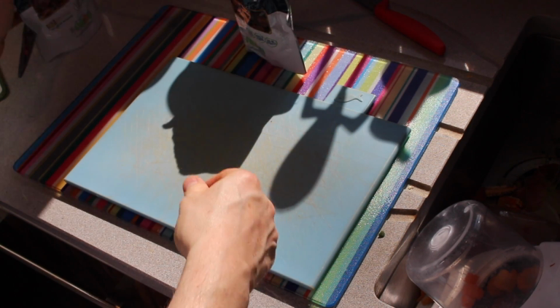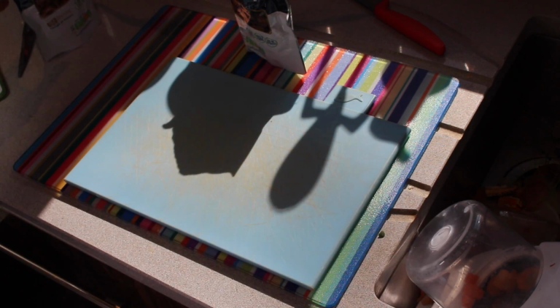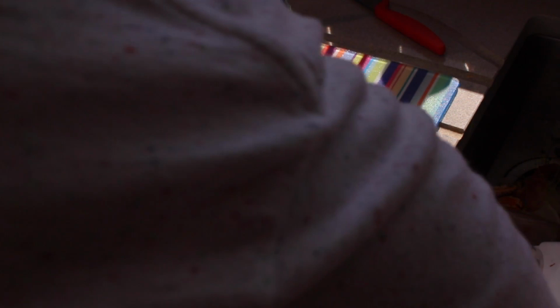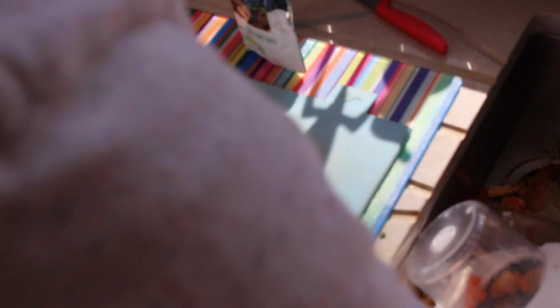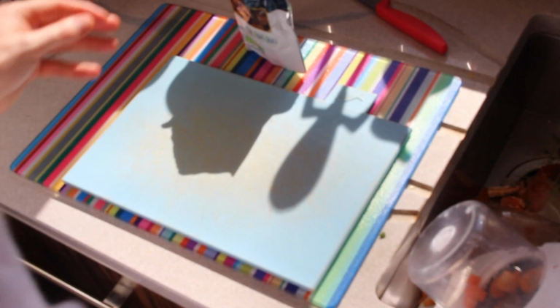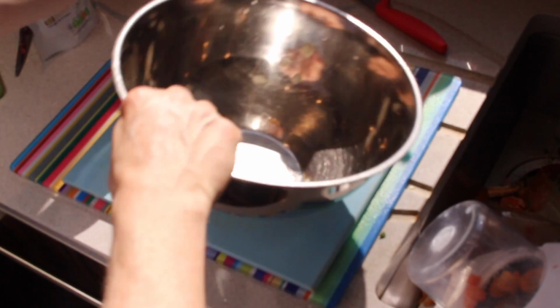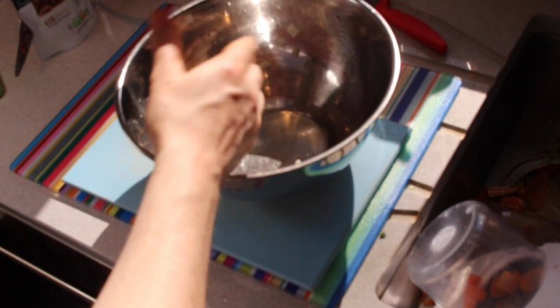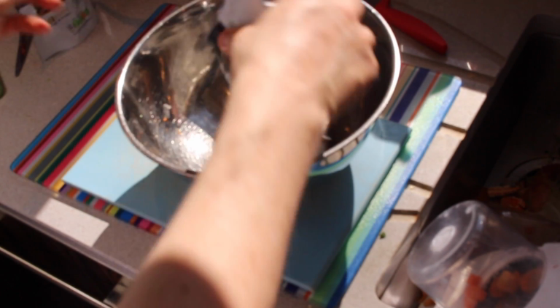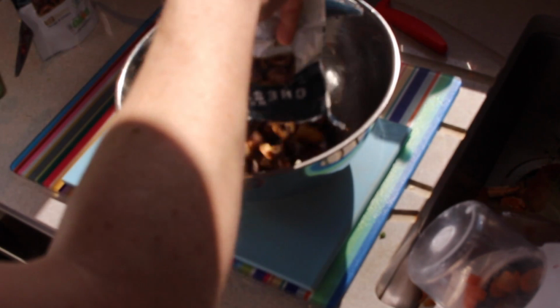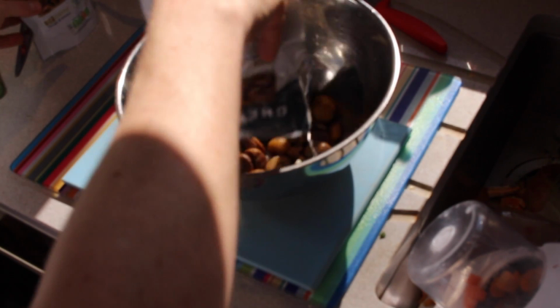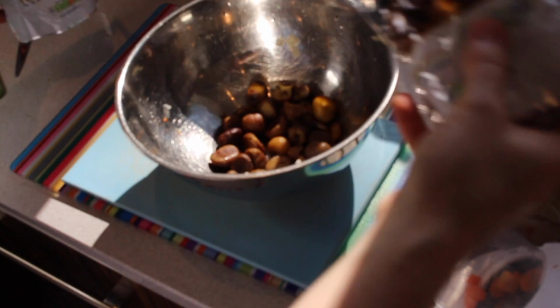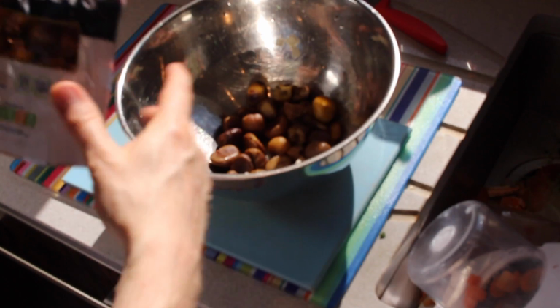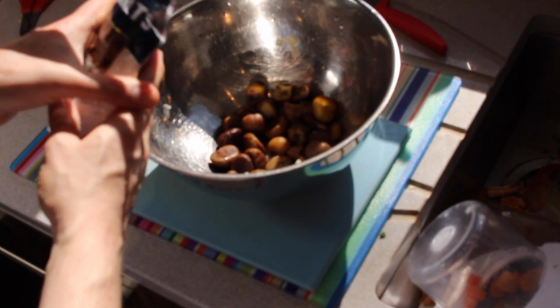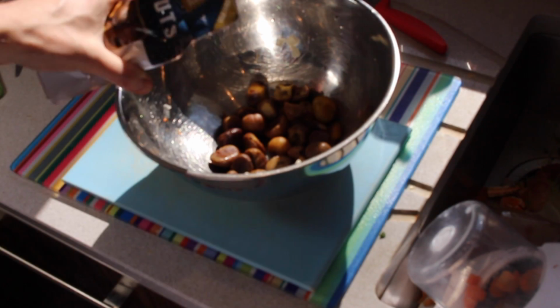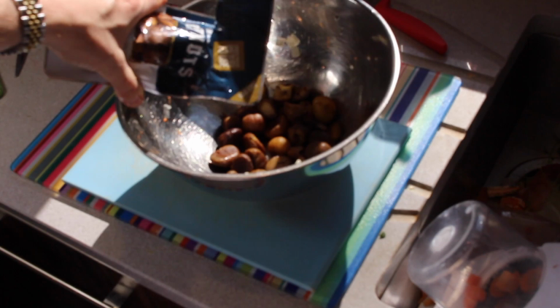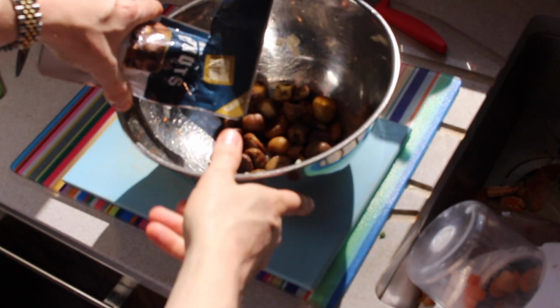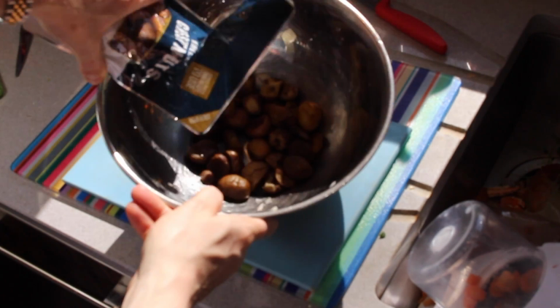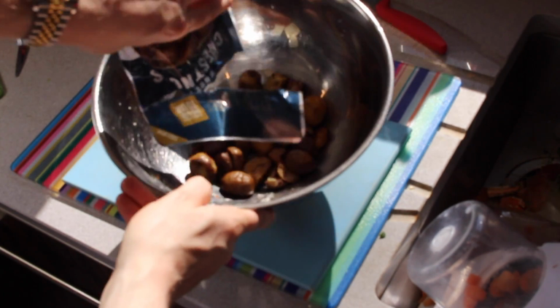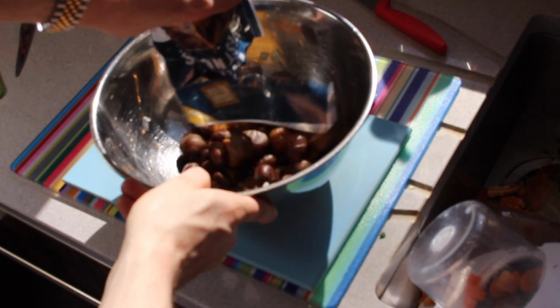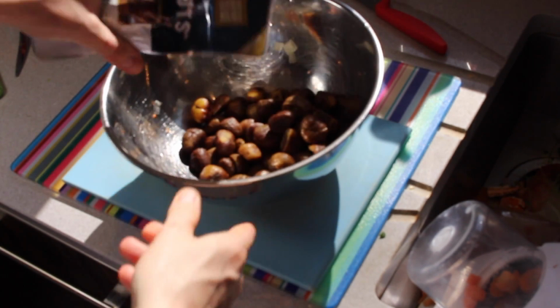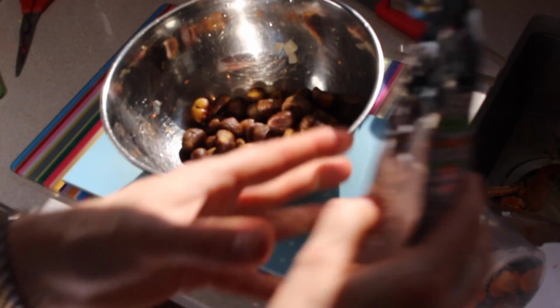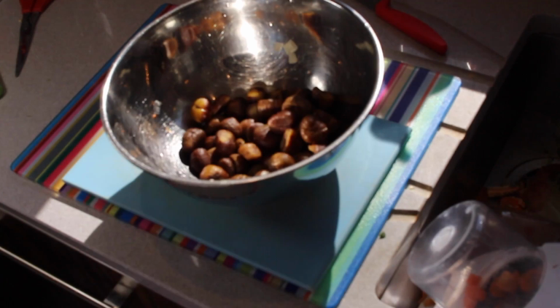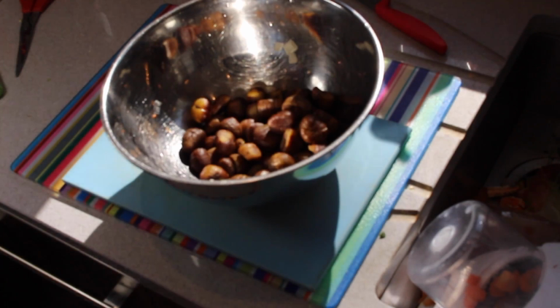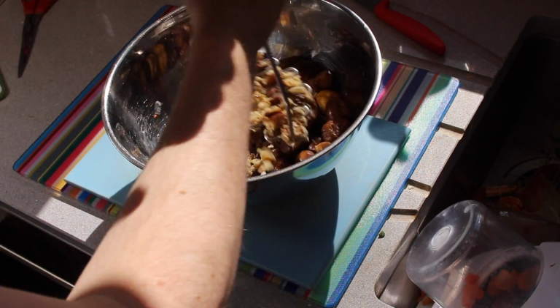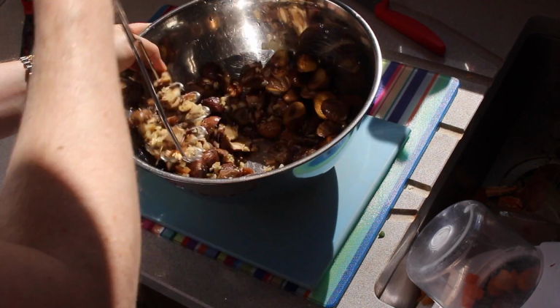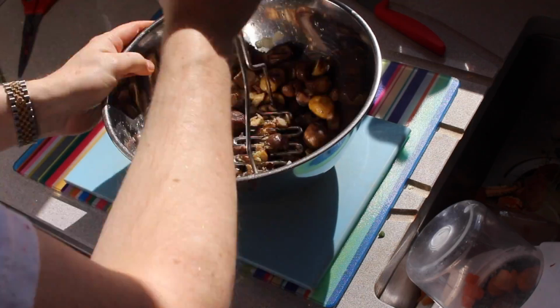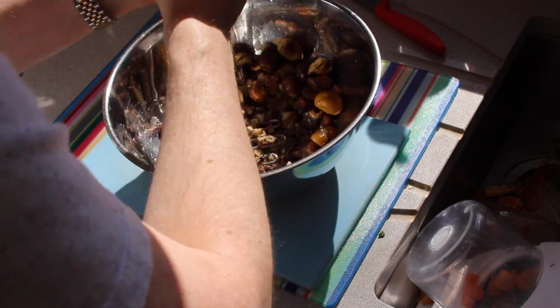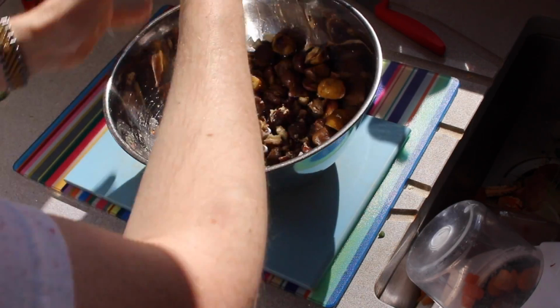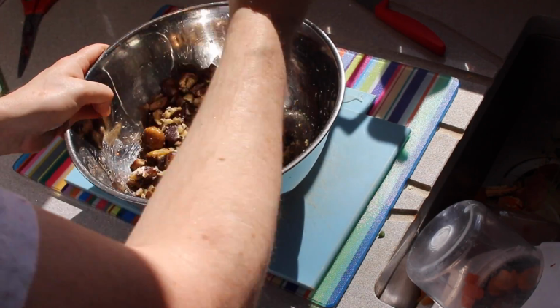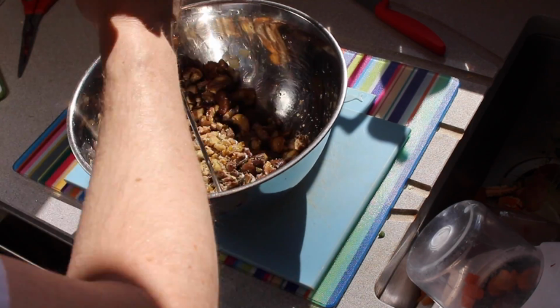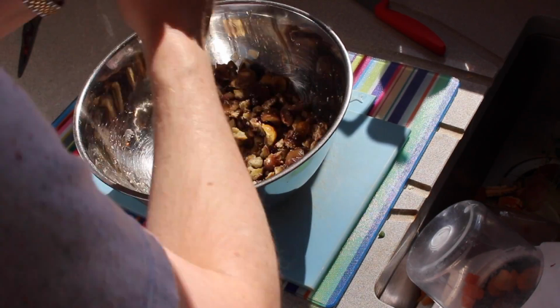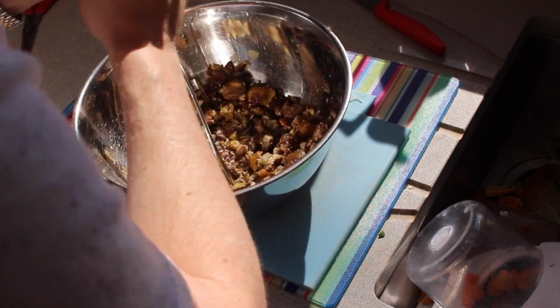Did you know chestnuts have maggots in them? If you ever buy them raw you should cut them open in half and check for maggots inside, because they do contain maggots — which we found out the first time. Unfortunately these were already cooked so we couldn't test for maggots, but not to worry.